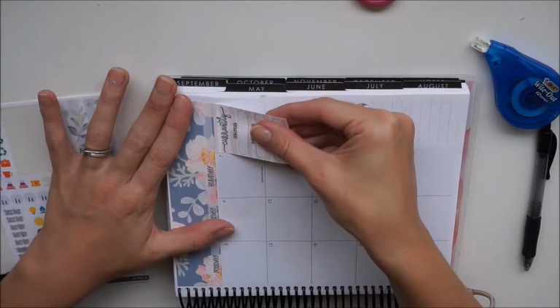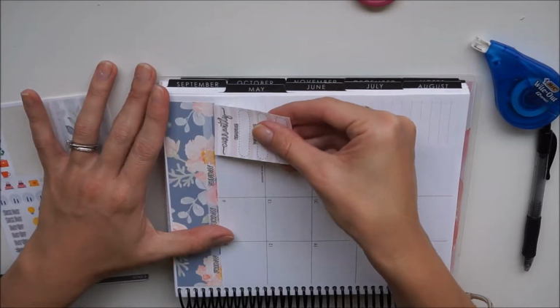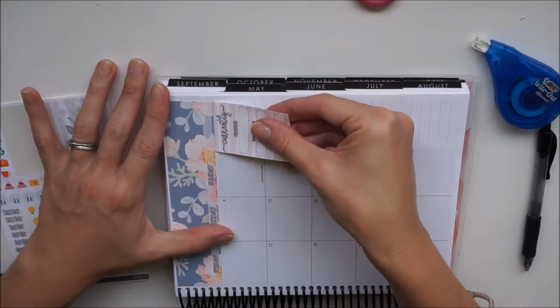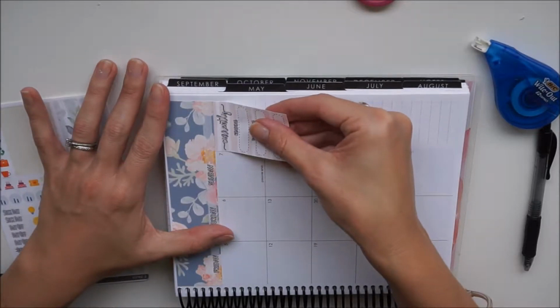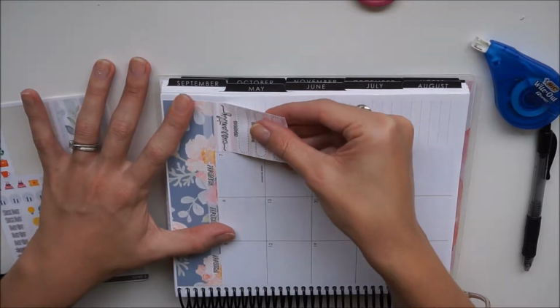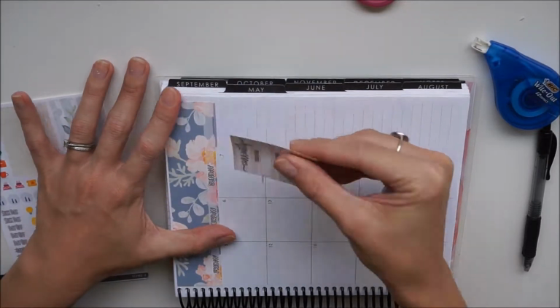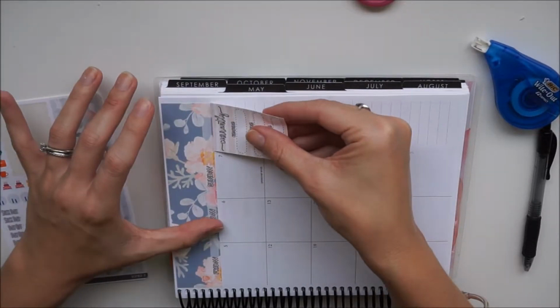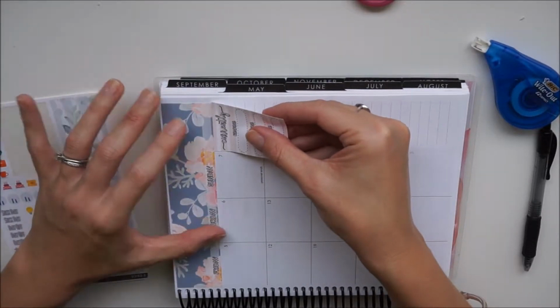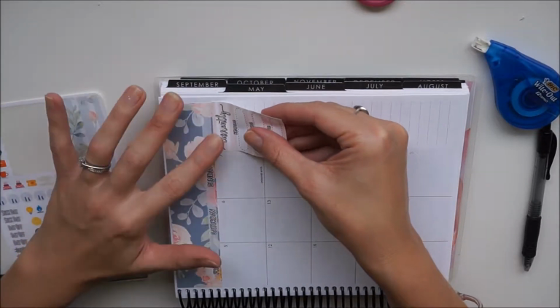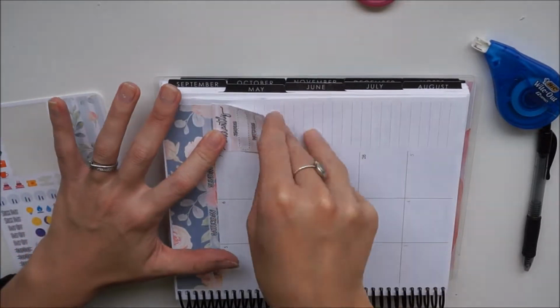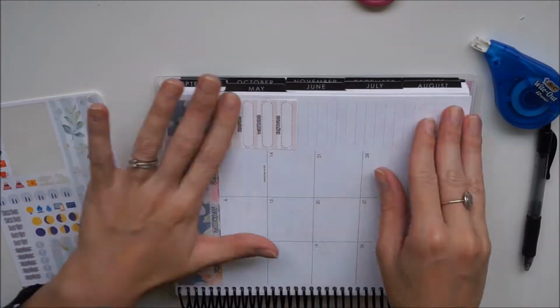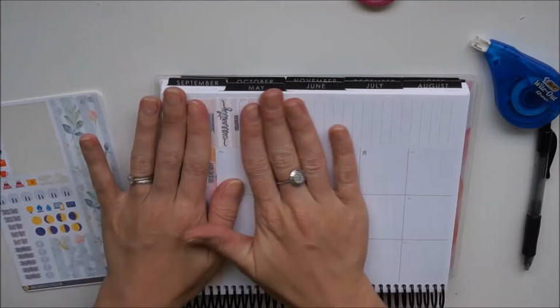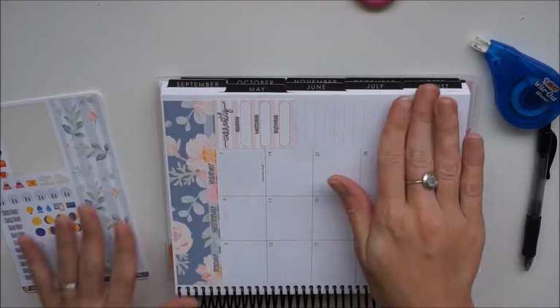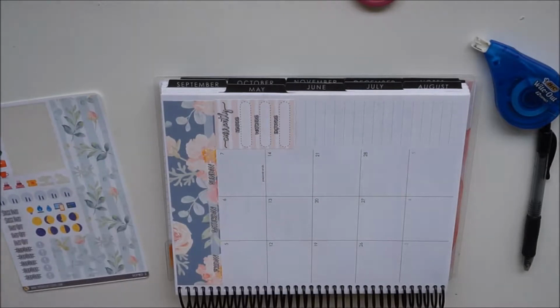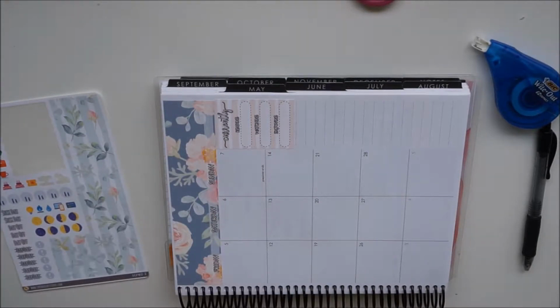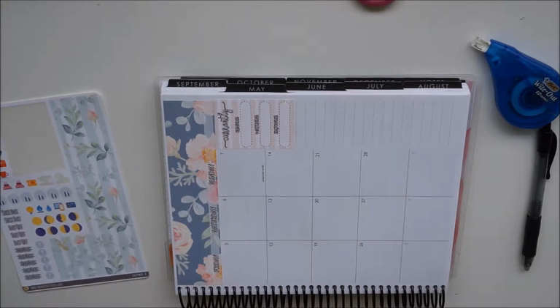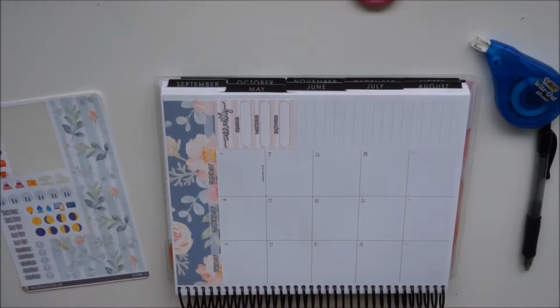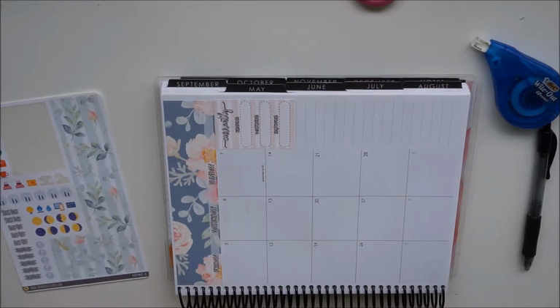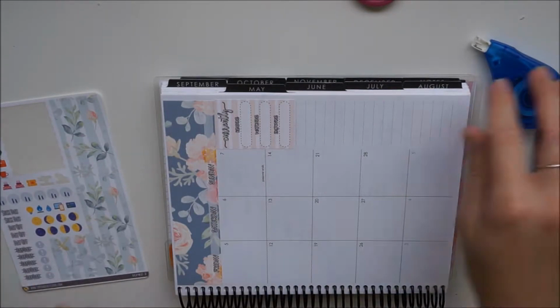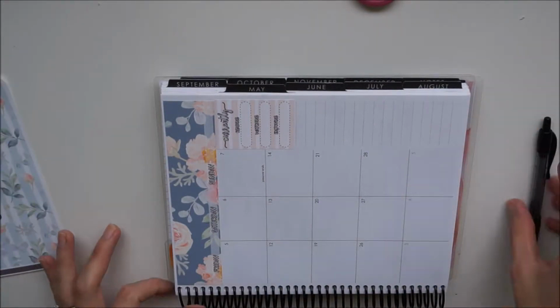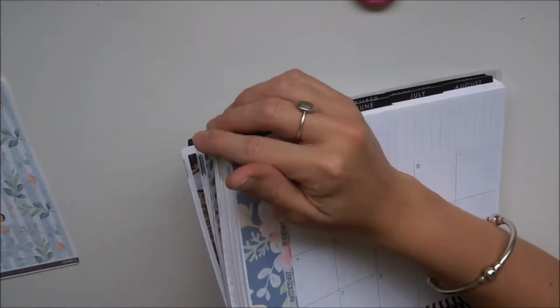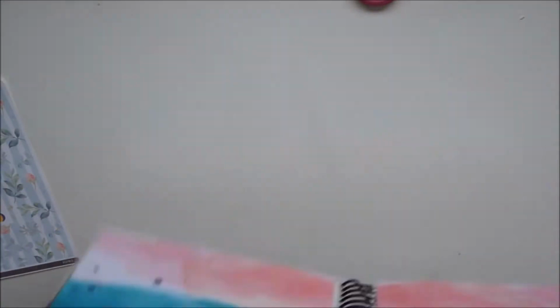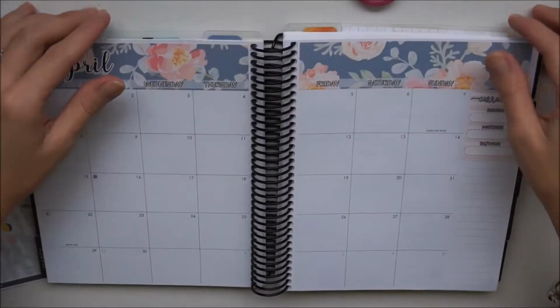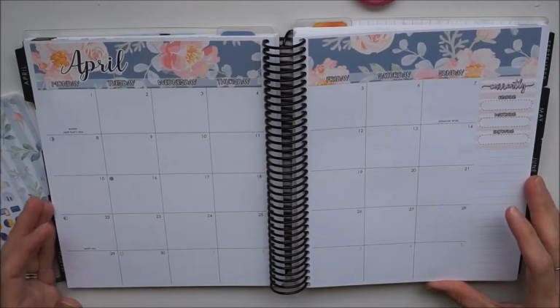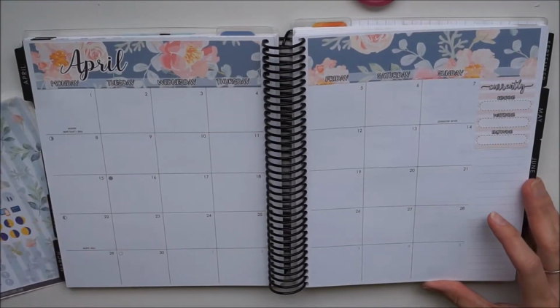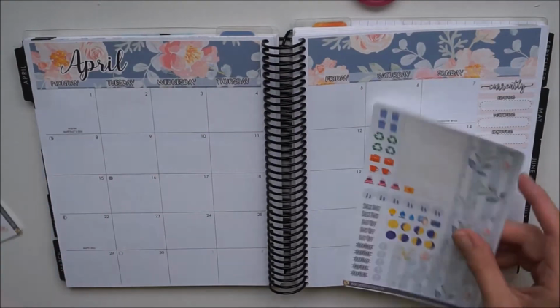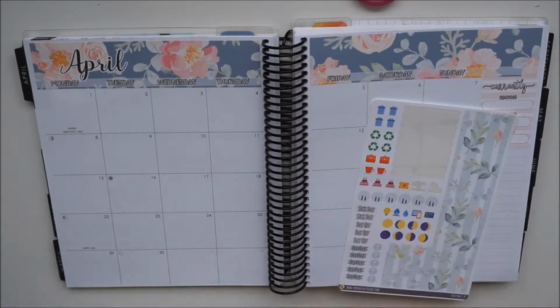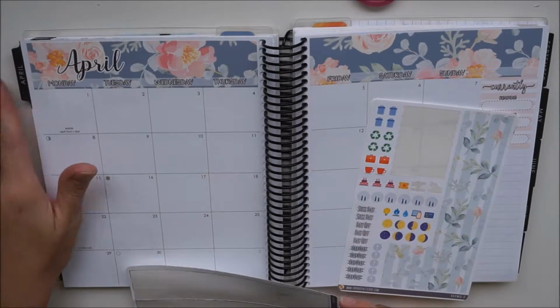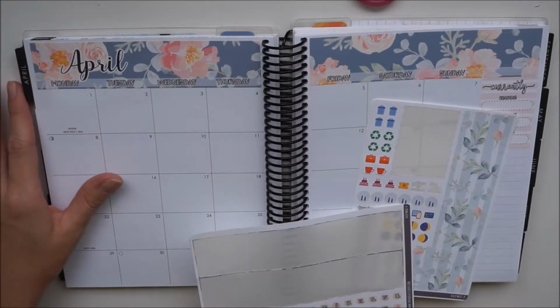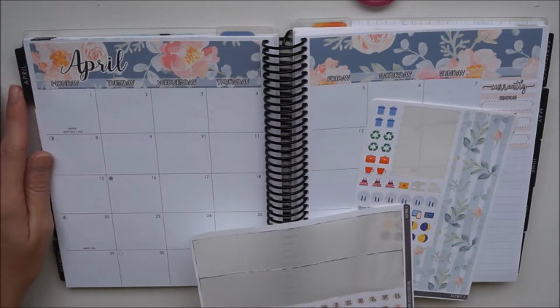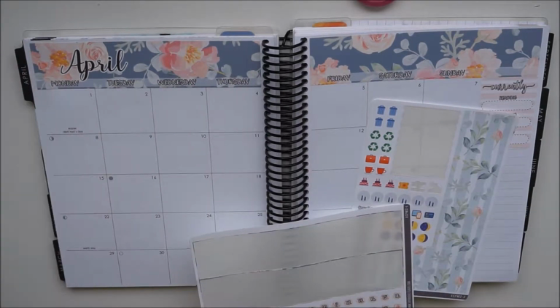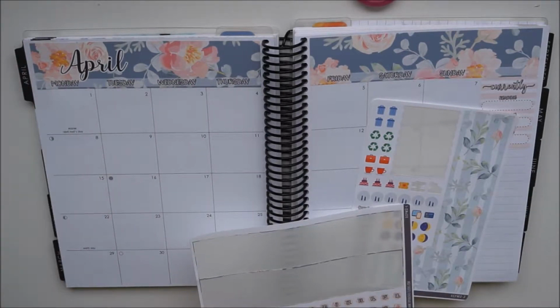I'm just going to take this little box that goes down on the side. It's like a little 'currently' box and it just says: currently reading, currently watching, currently enjoying.